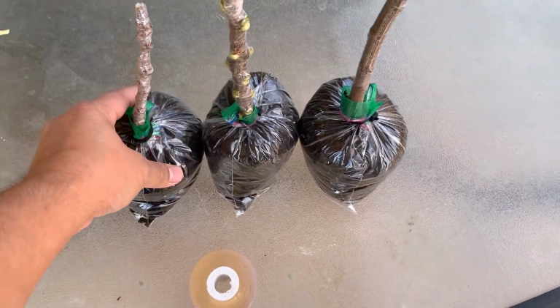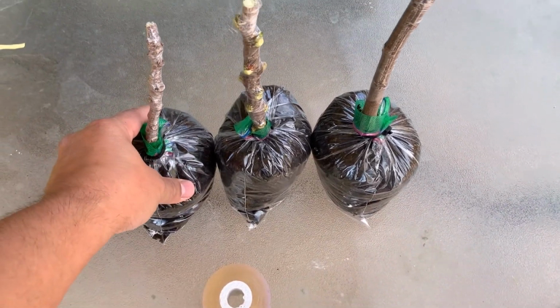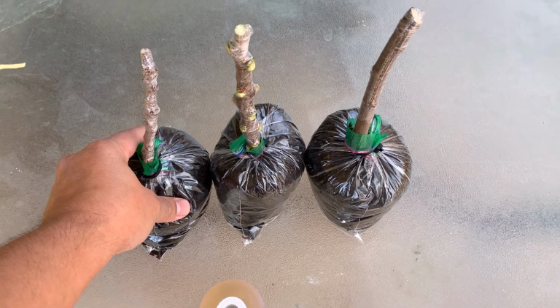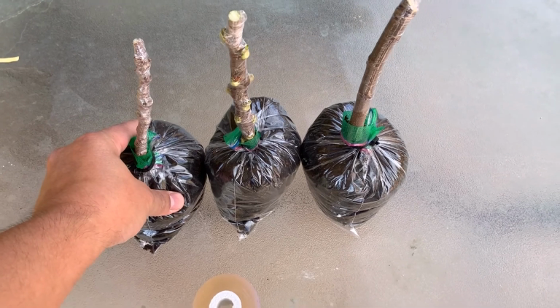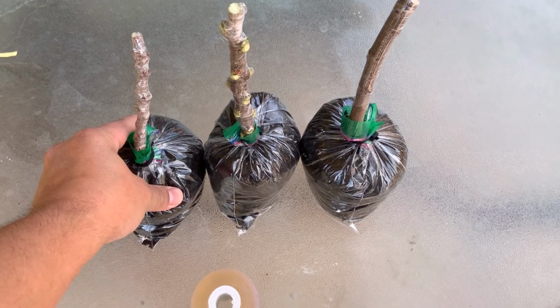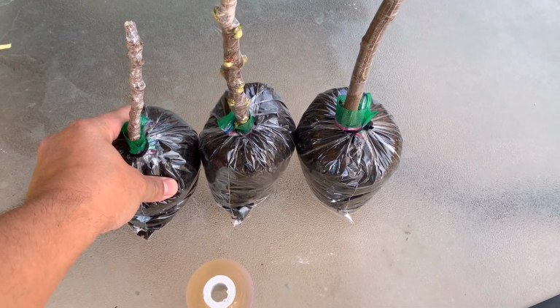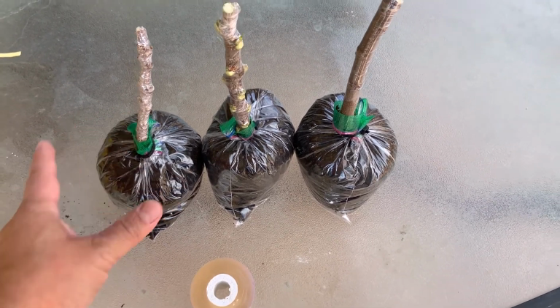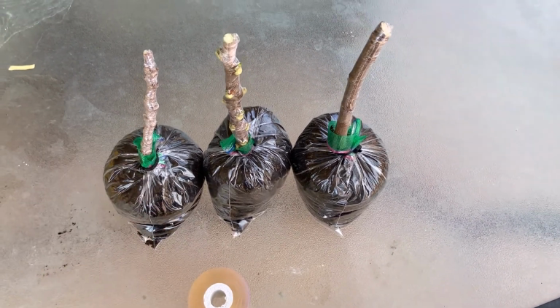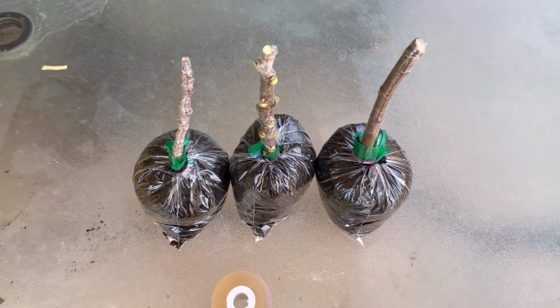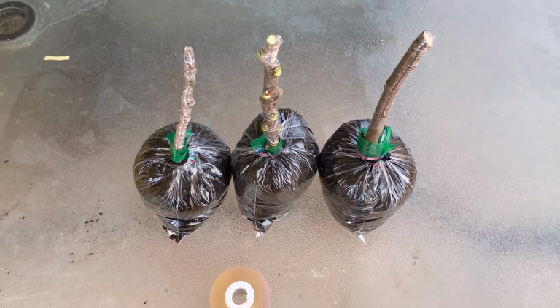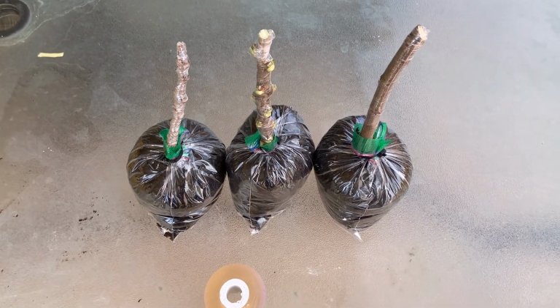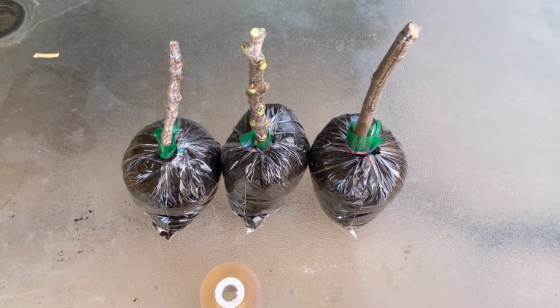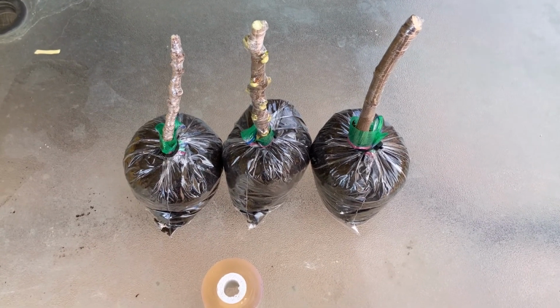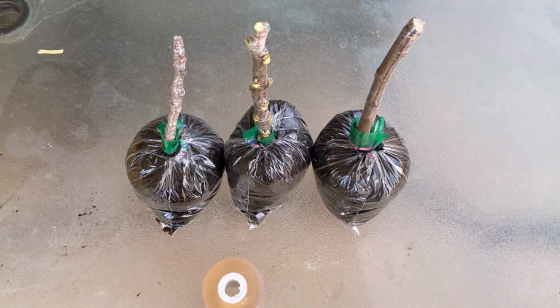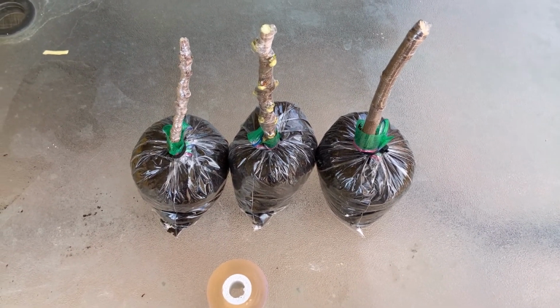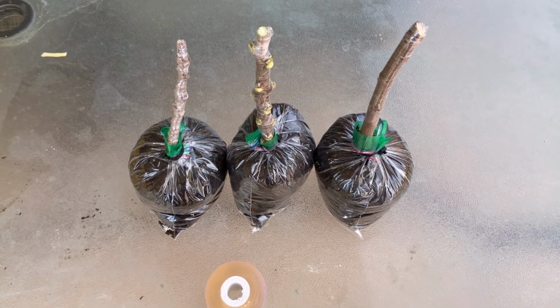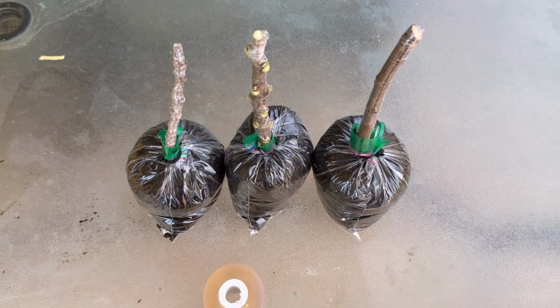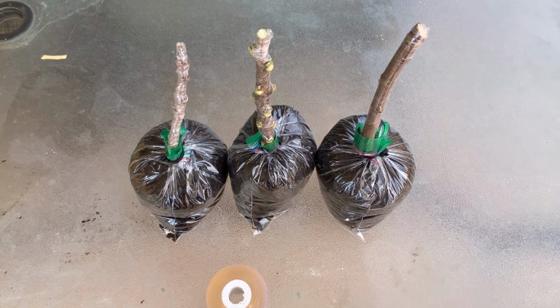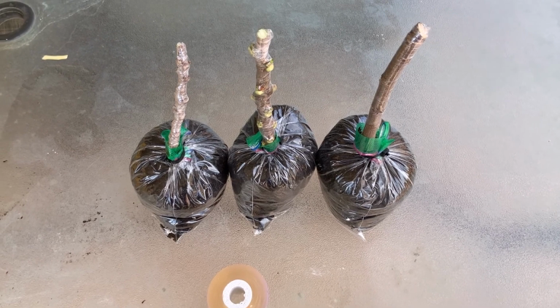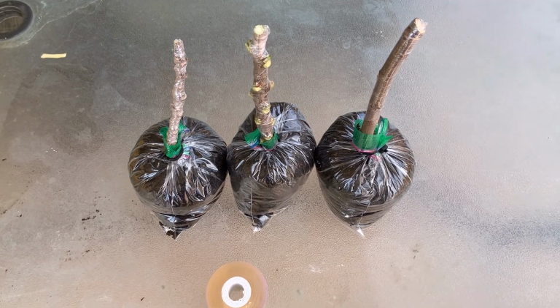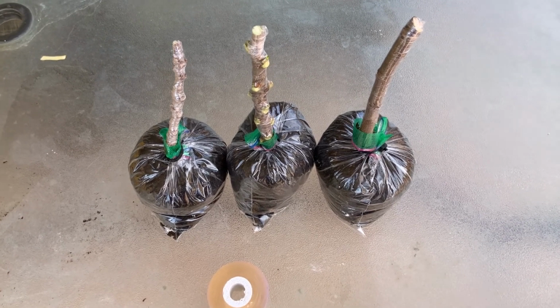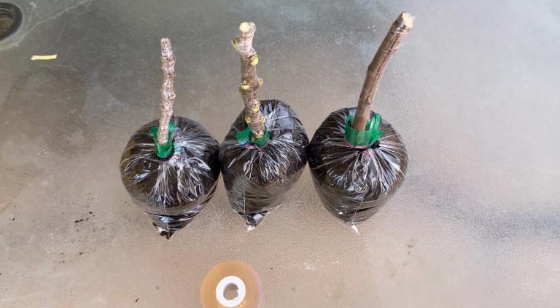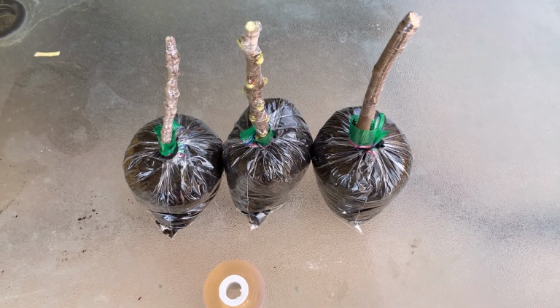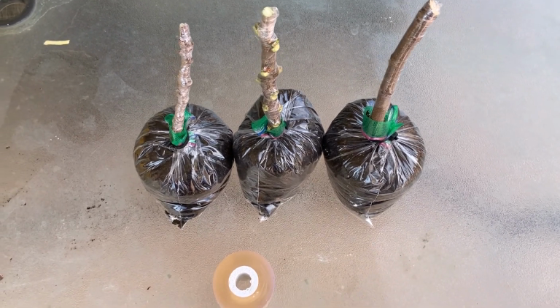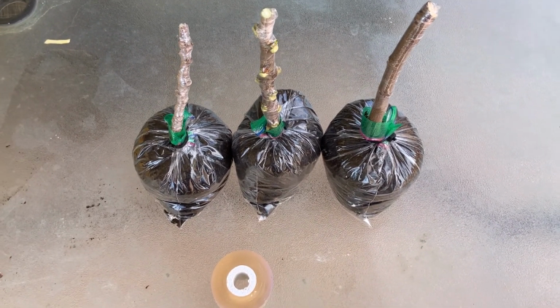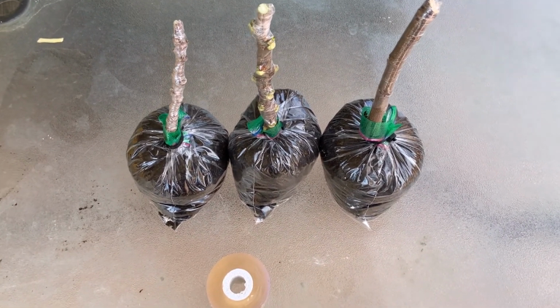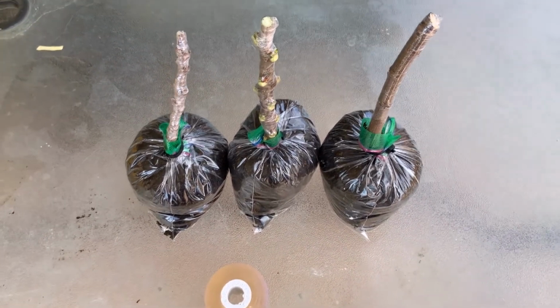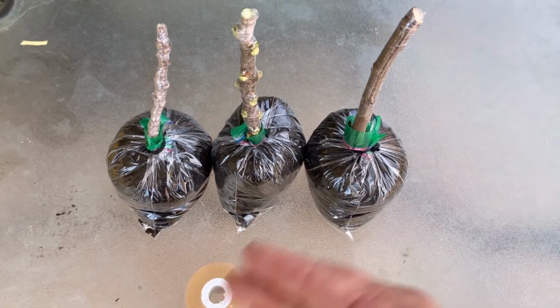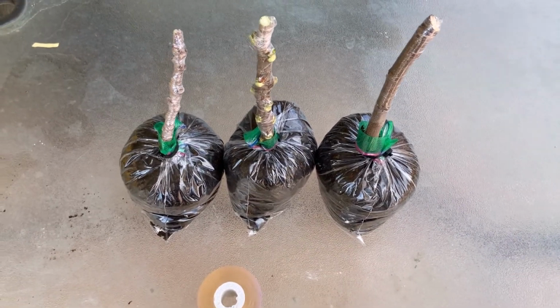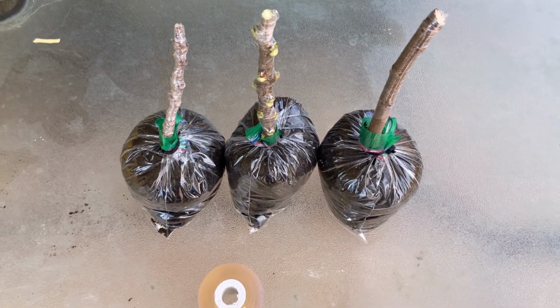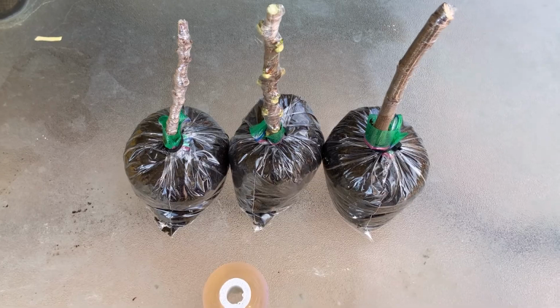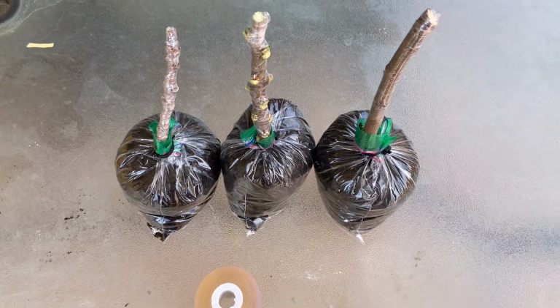Now I'm going to put this on a time lapse for two months and you'll be able to see the roots come out. I'm not saying all of them will succeed, but hopefully they do.